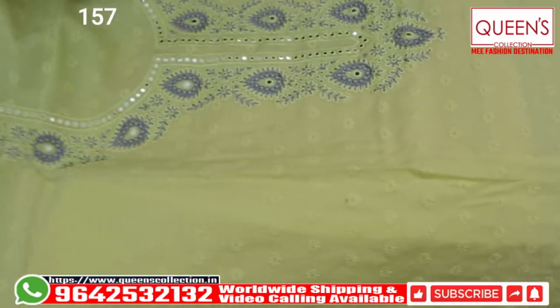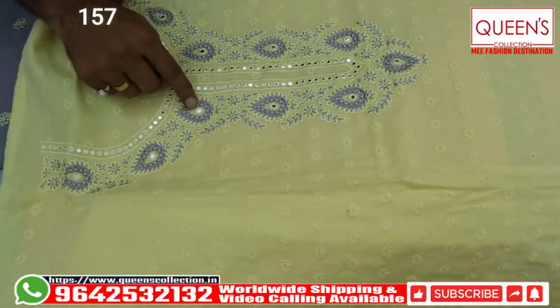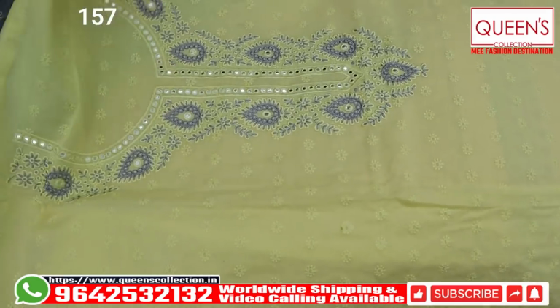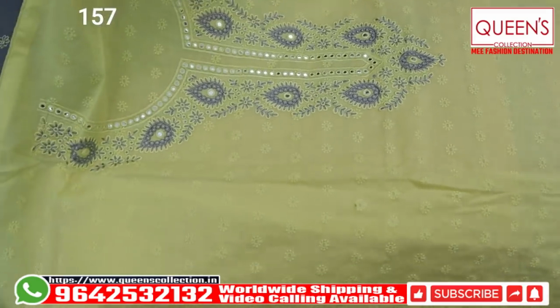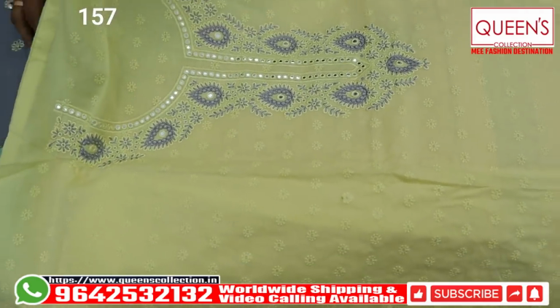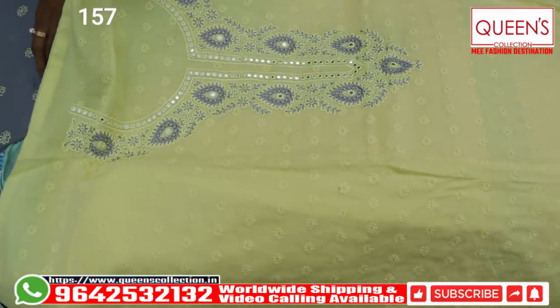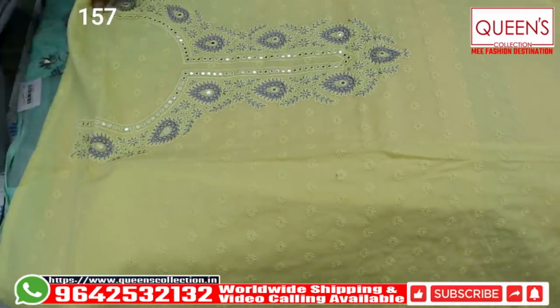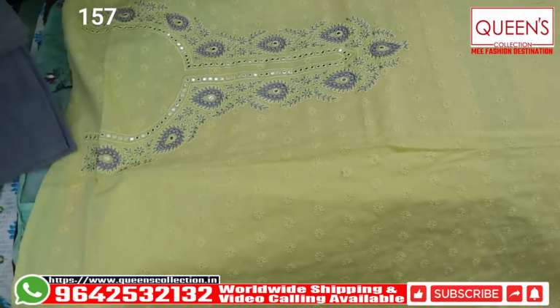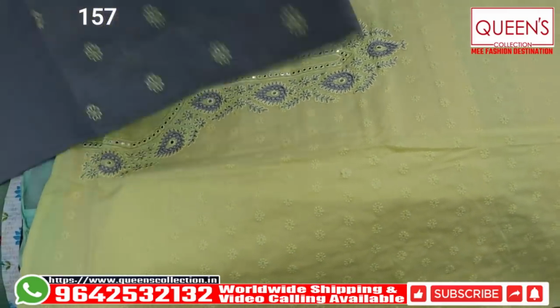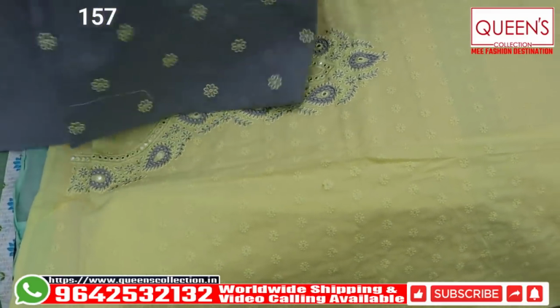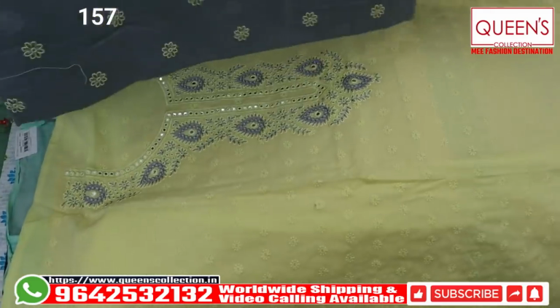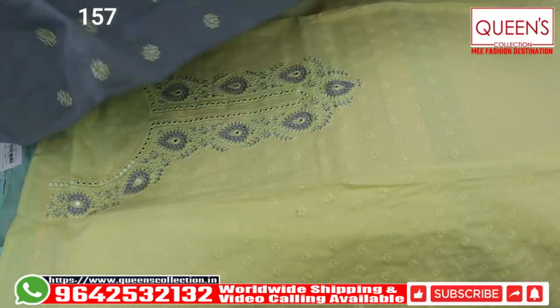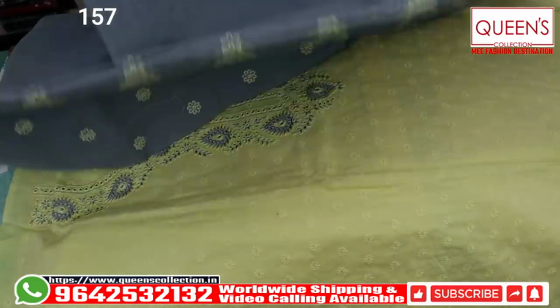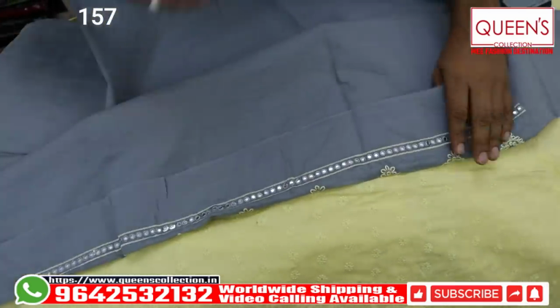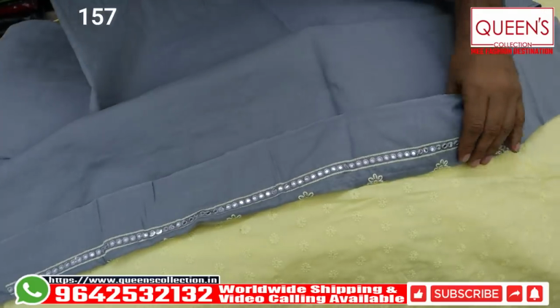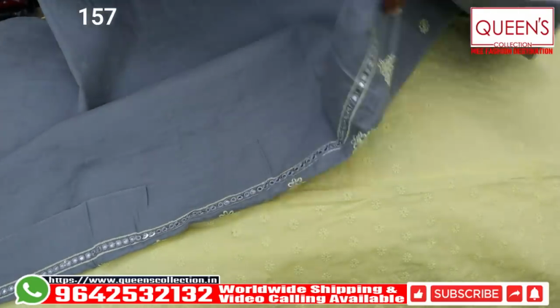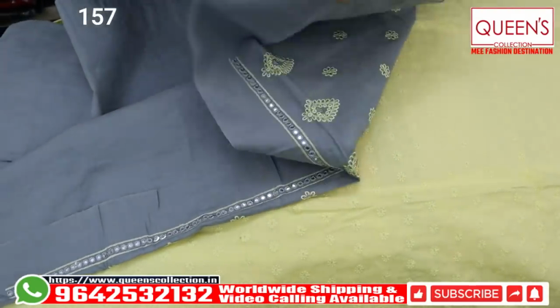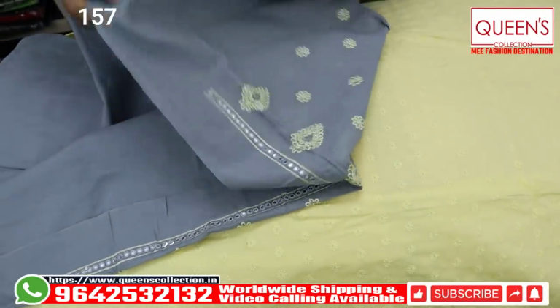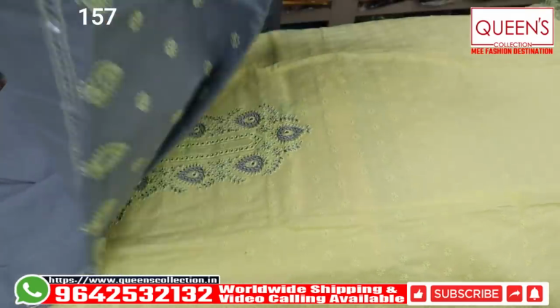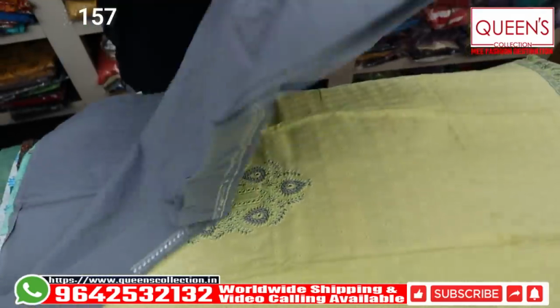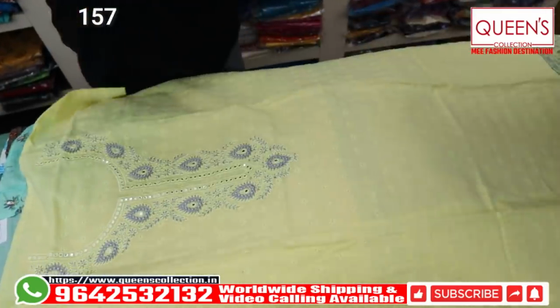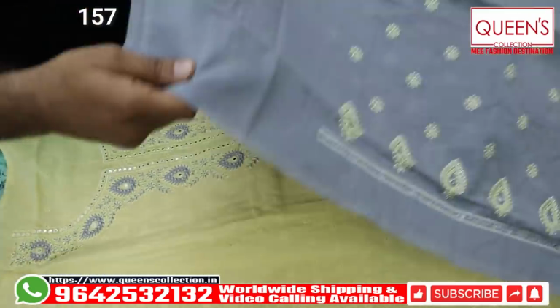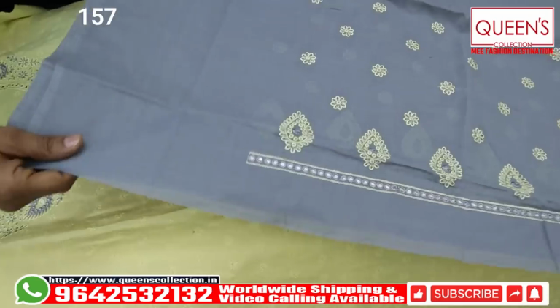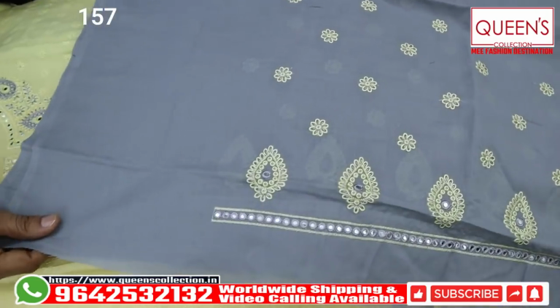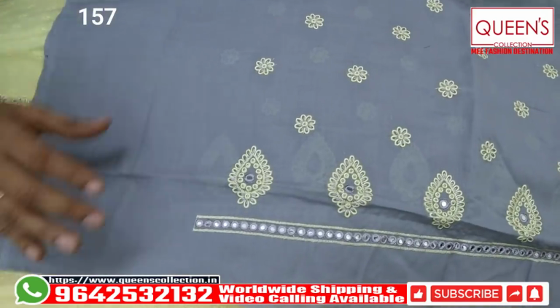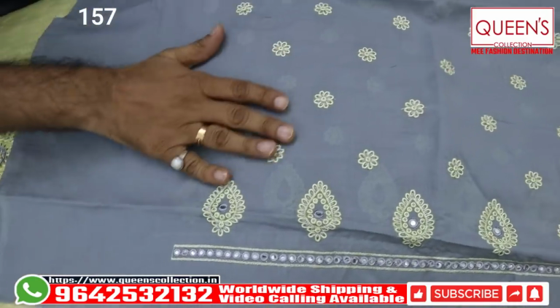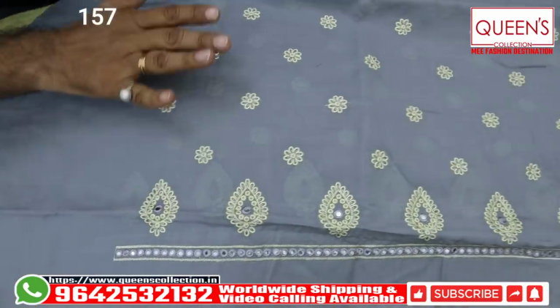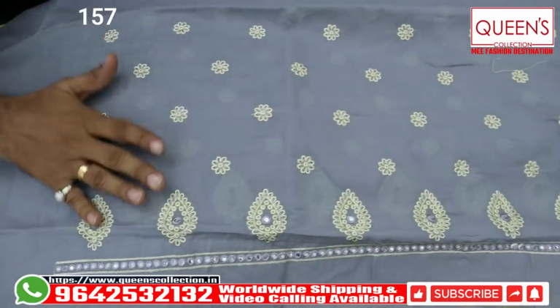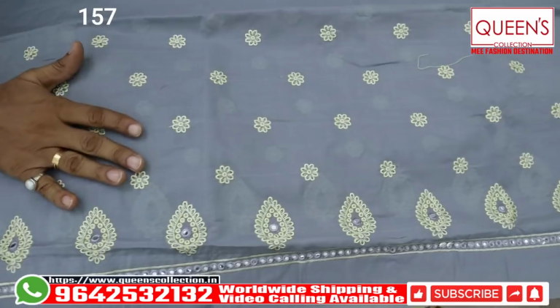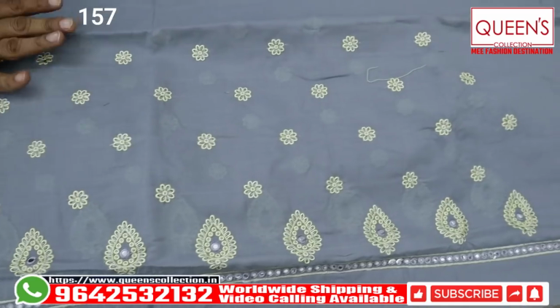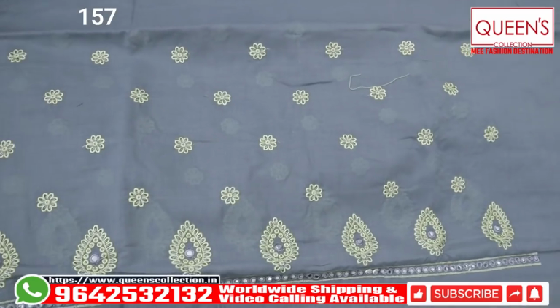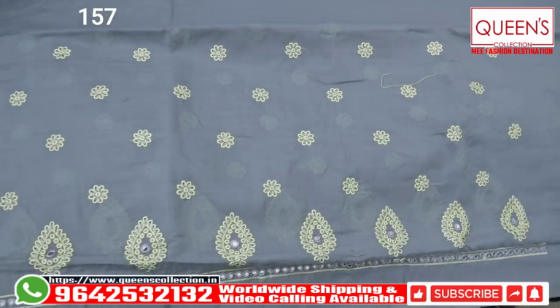The embroidery pattern scattered to the top — you can add the gray color, then the bottom will come in gray color. You can also work here — so you have a plaza or a bottom, you have a straight-point bottom, you have a tail ring, you have a straight-point bottom, salvar, patiyala — you have a very good idea.